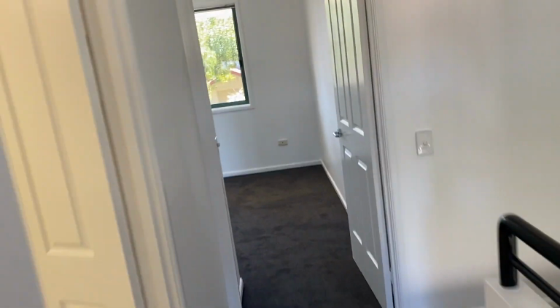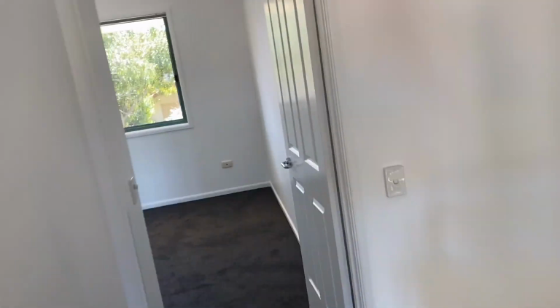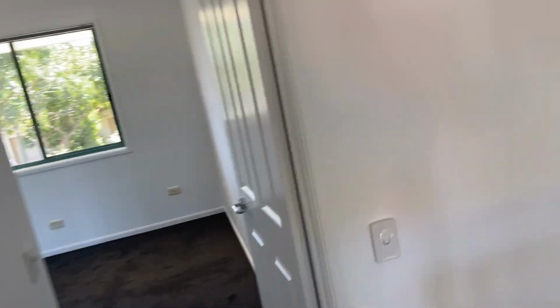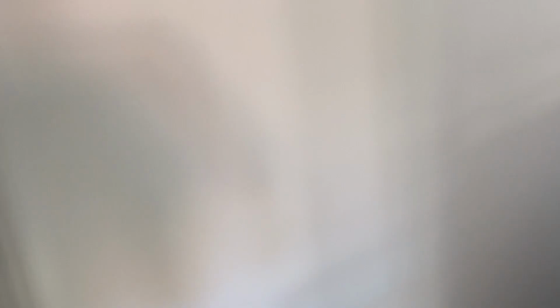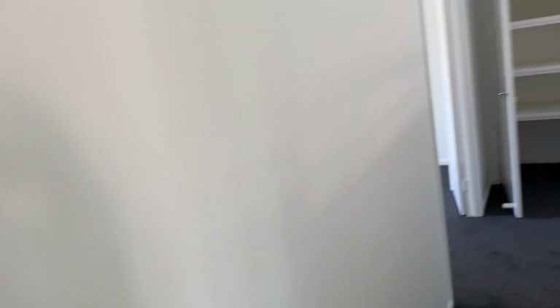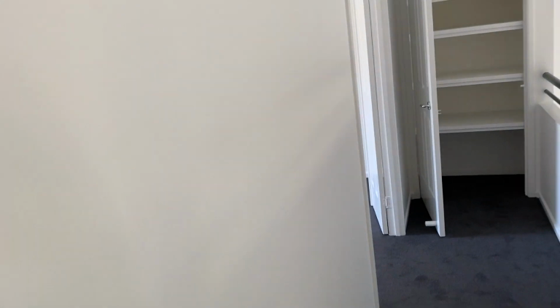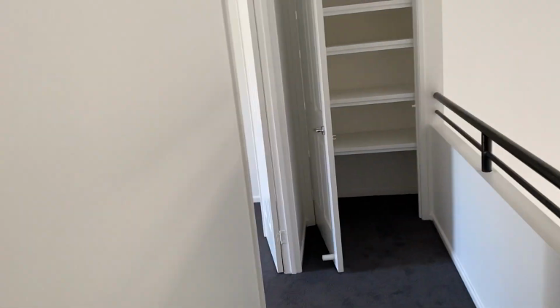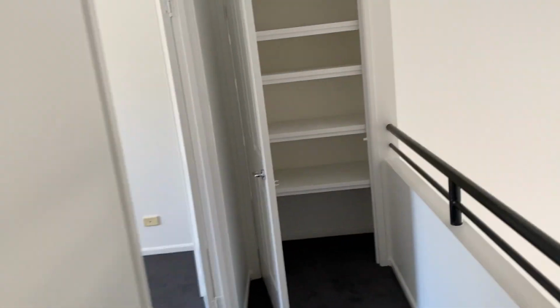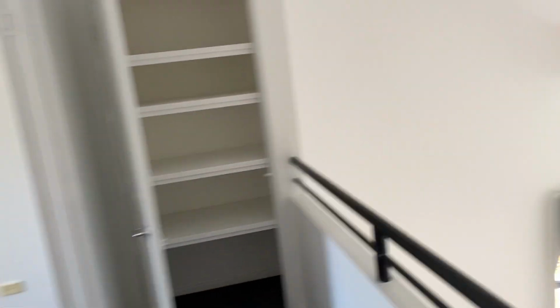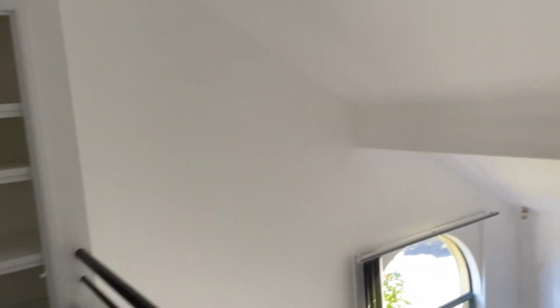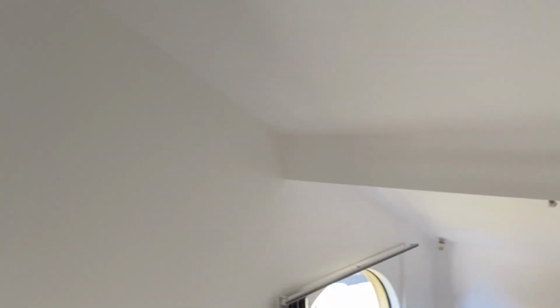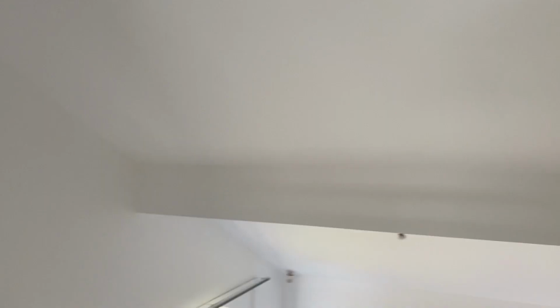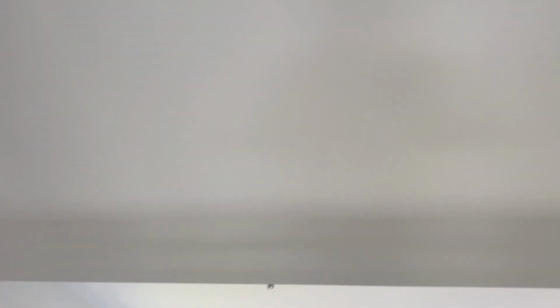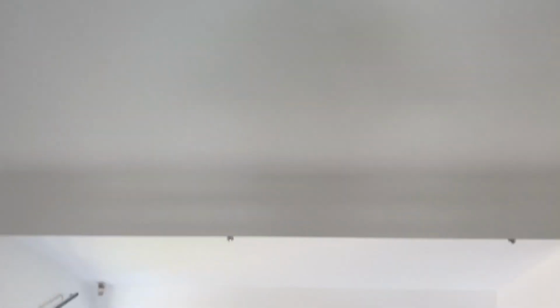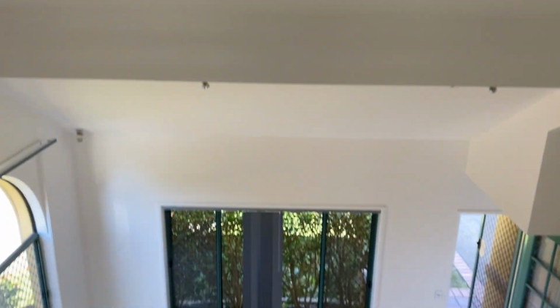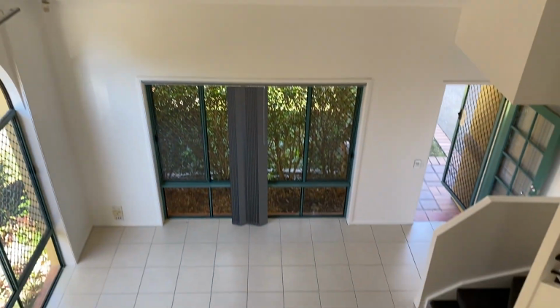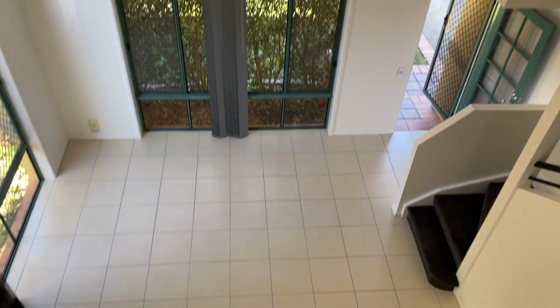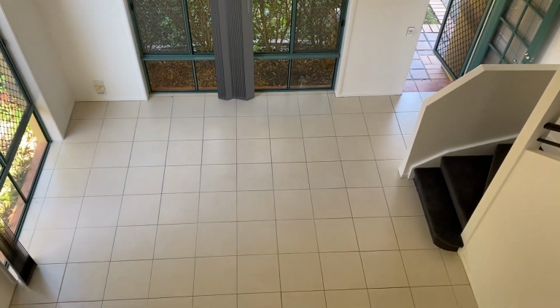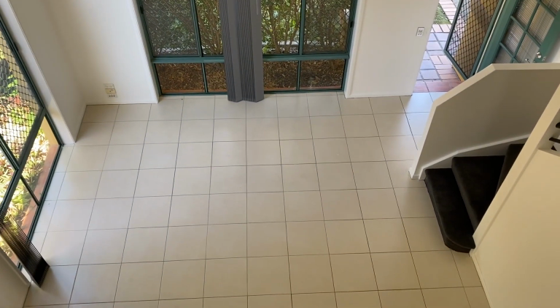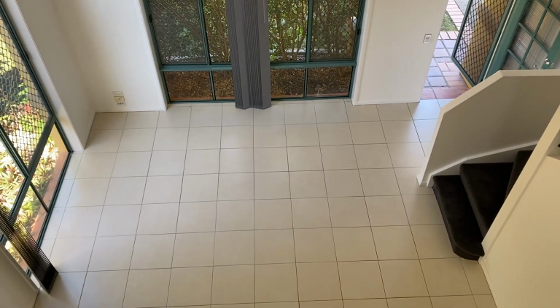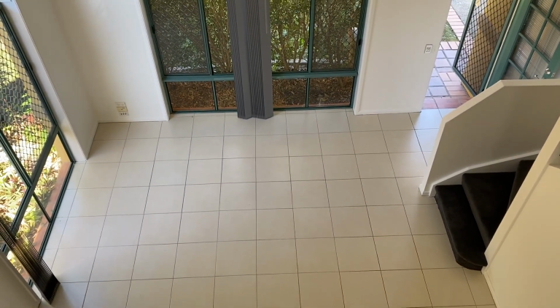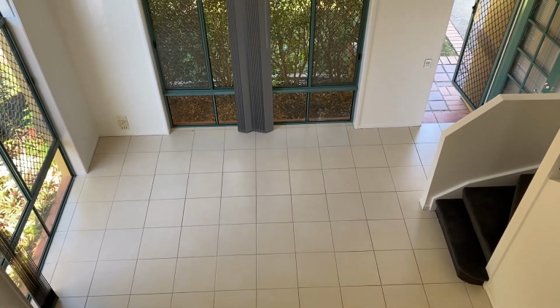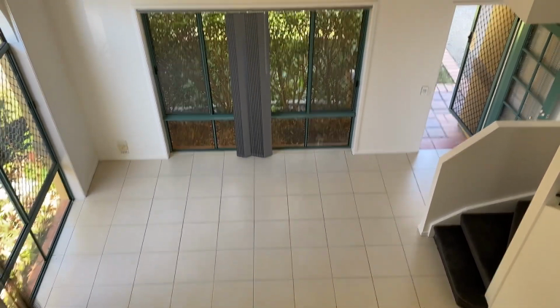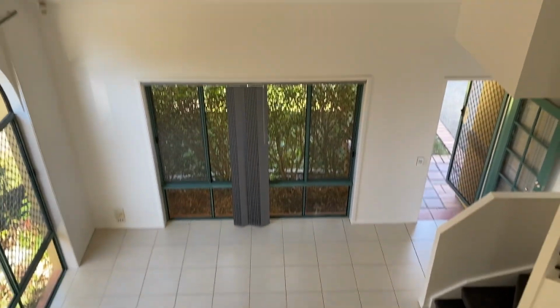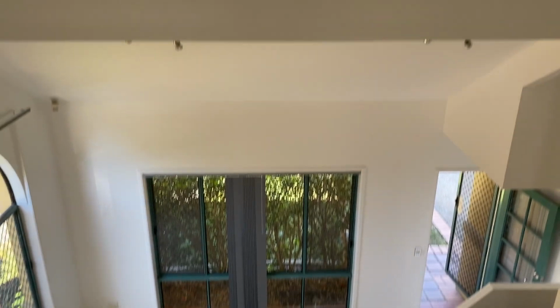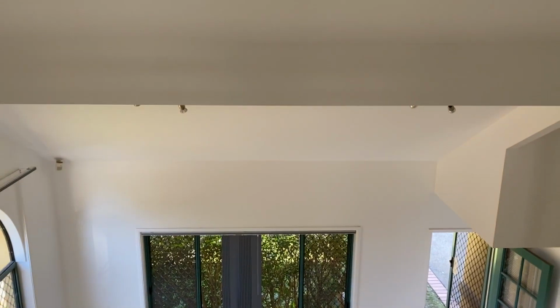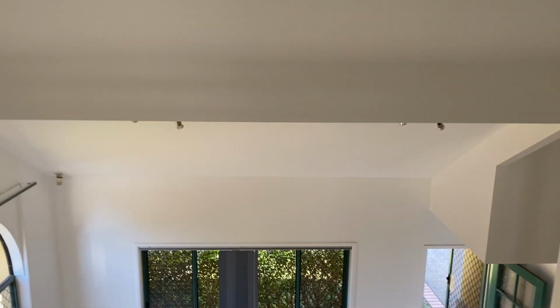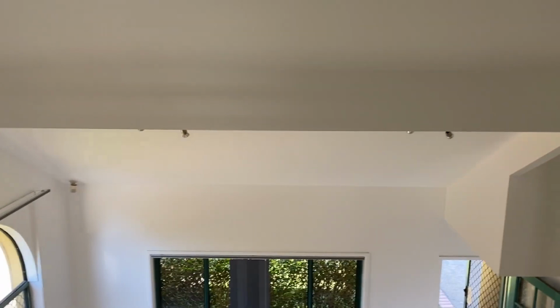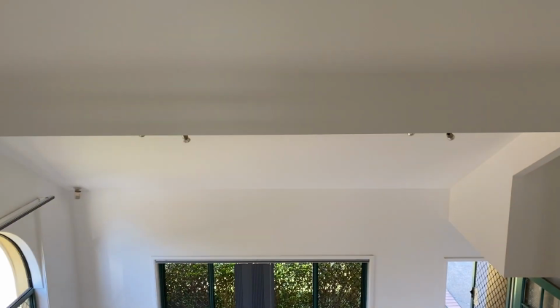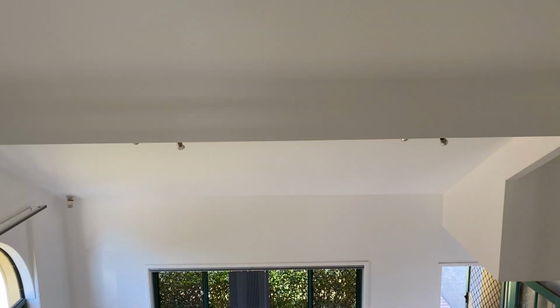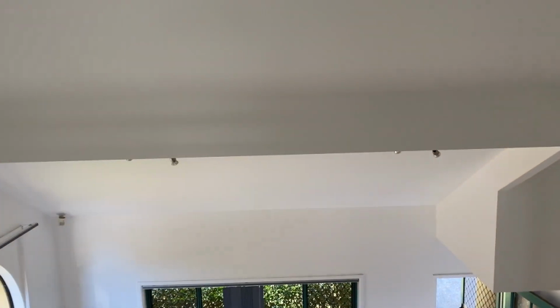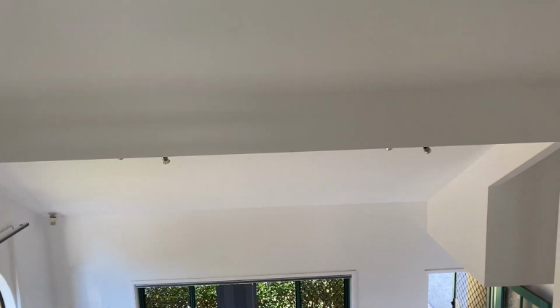Good three-bedroom, two-bathroom, very spacious townhouse in quite a sought-after estate. Feel free to call me if you need further information on it.